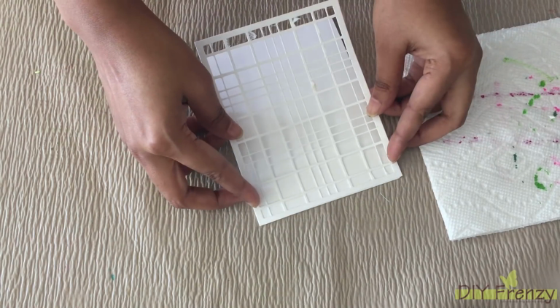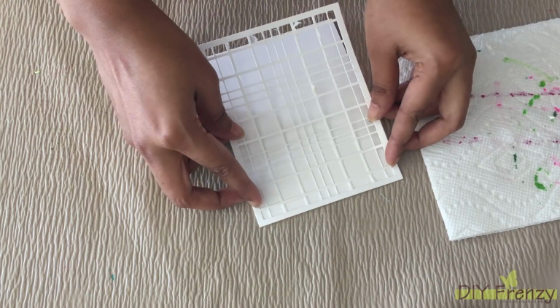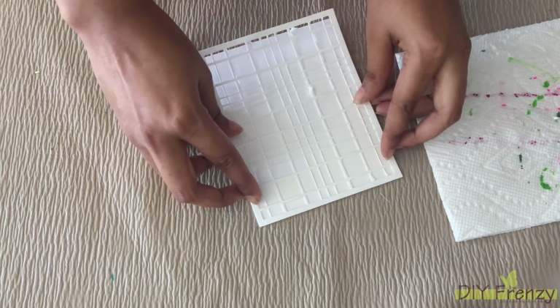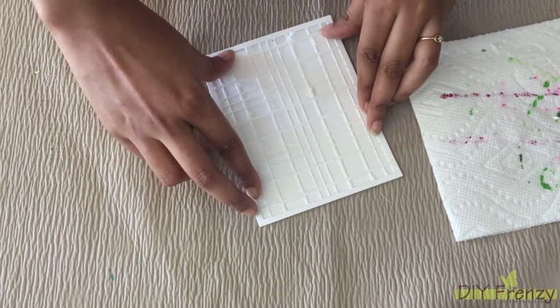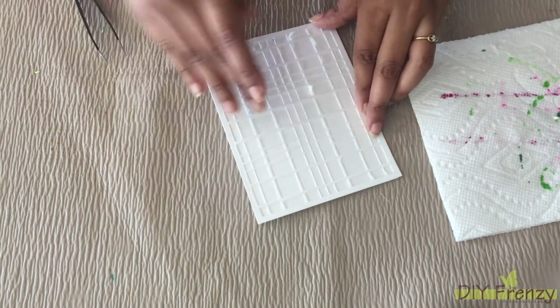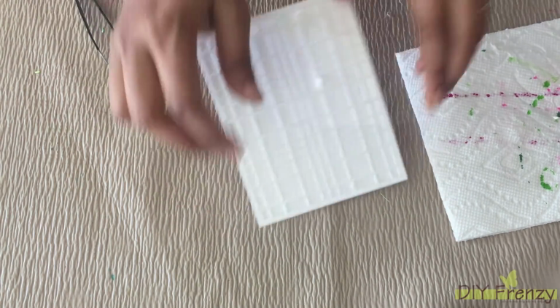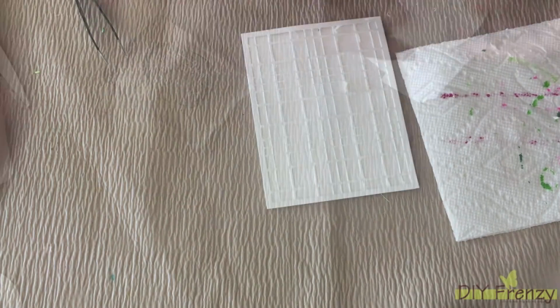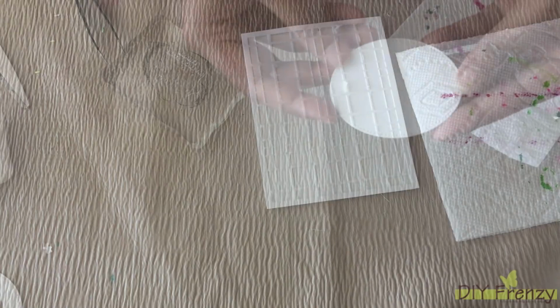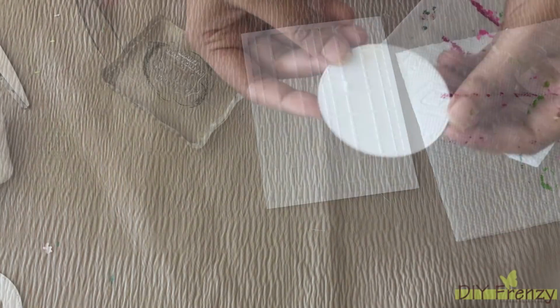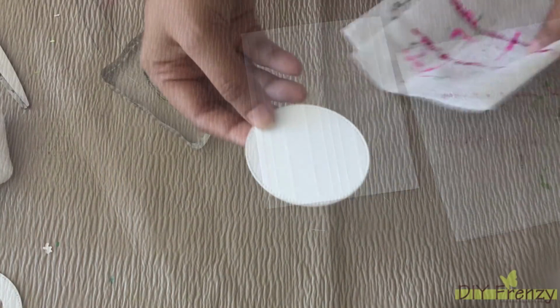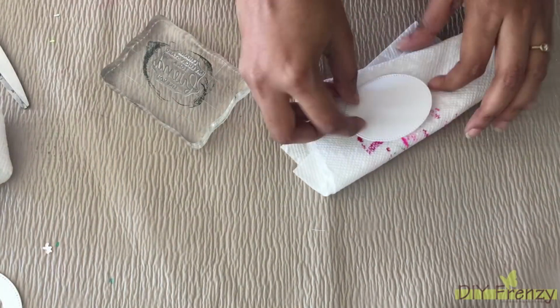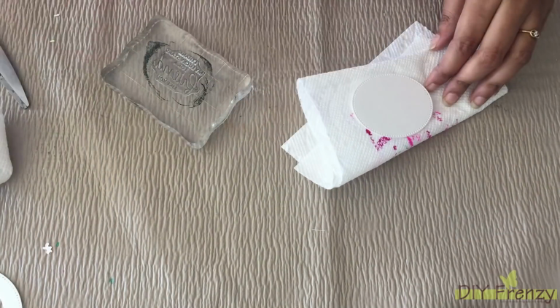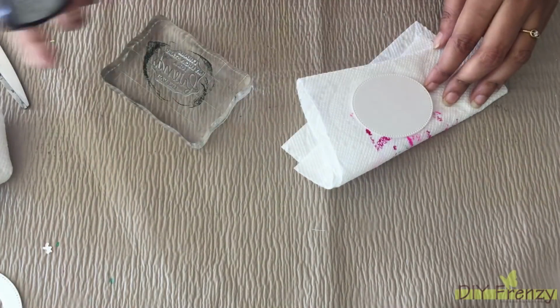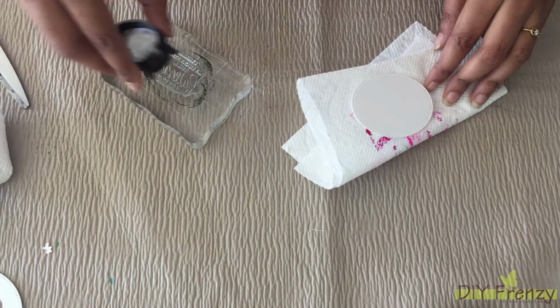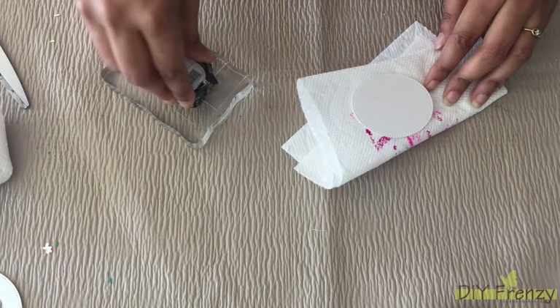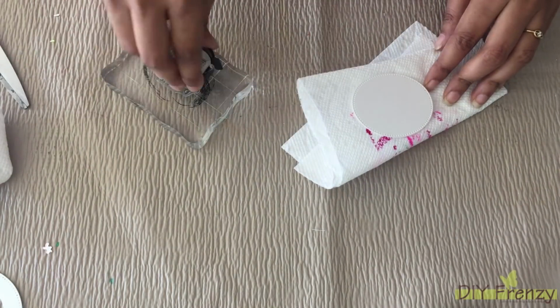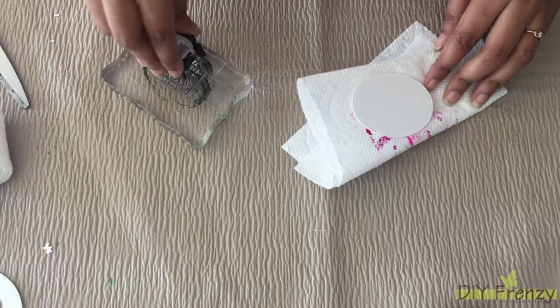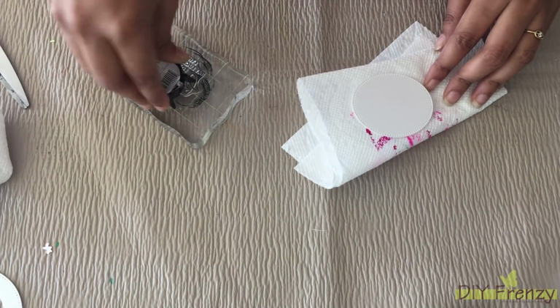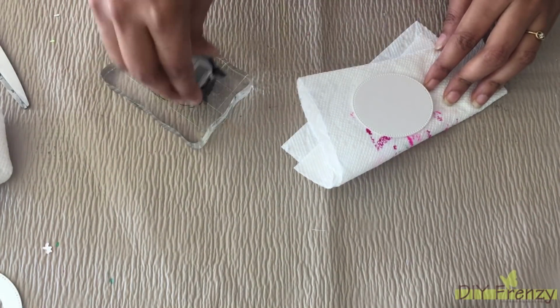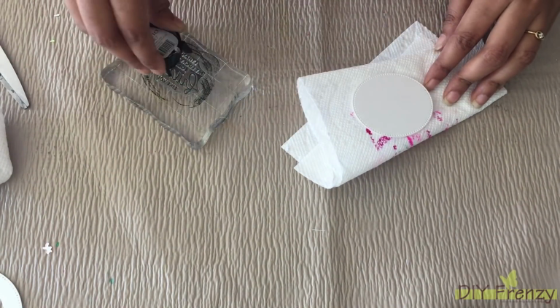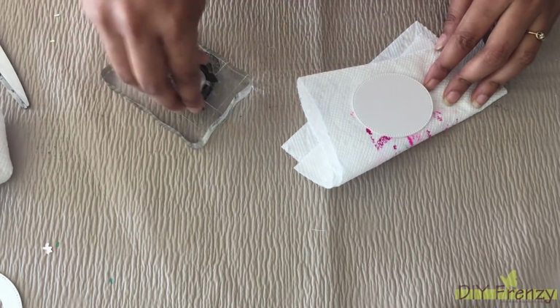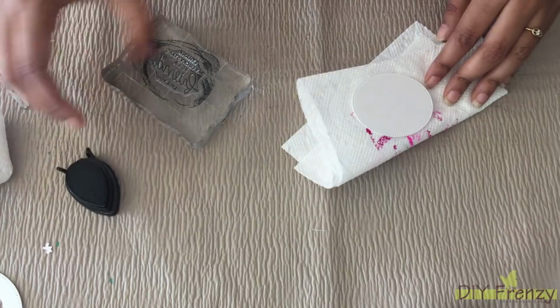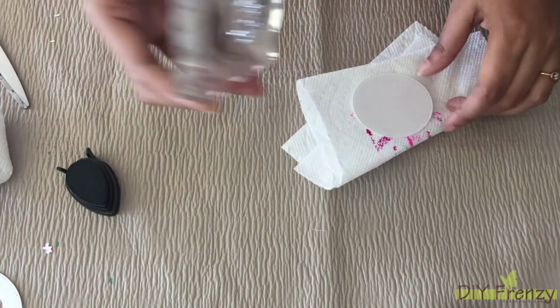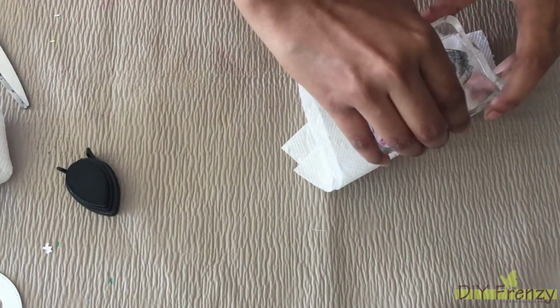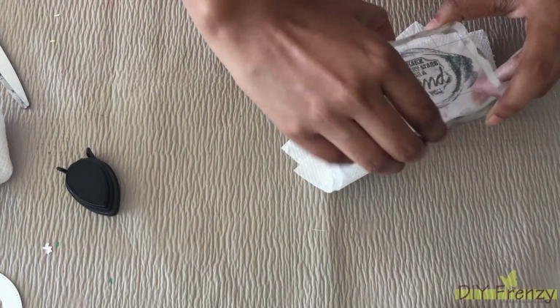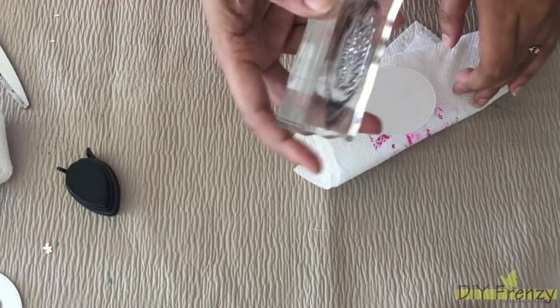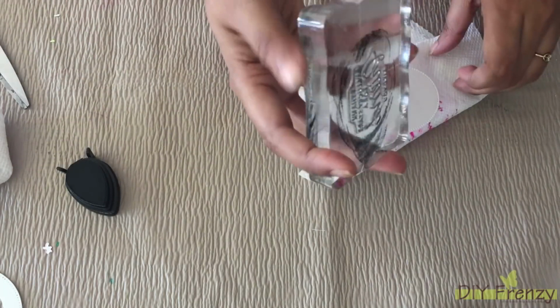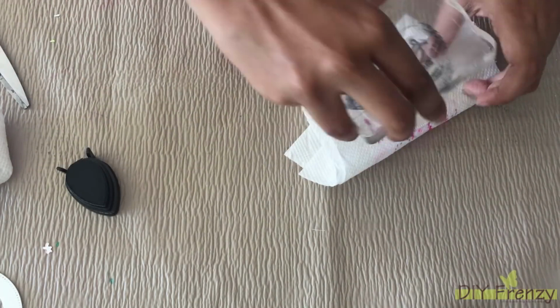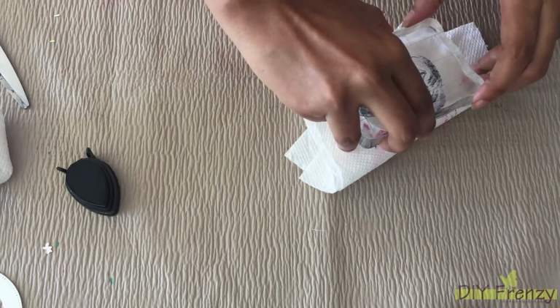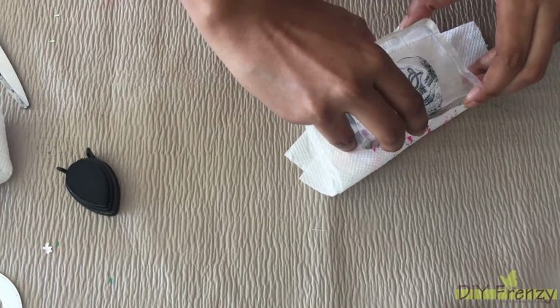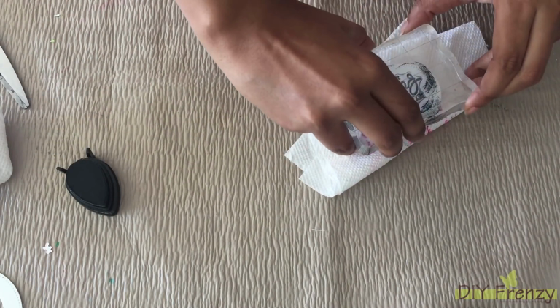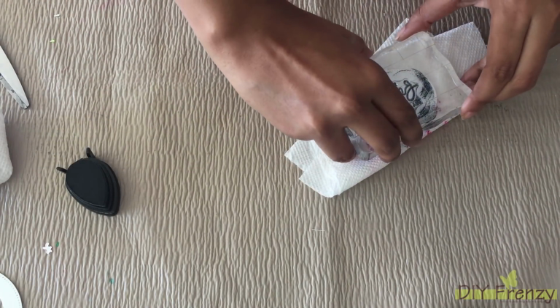Till then, I am moving towards my sentiment part. For the sentiment, I got this oval shaped die cut piece. I am stamping this sentiment with black ink.